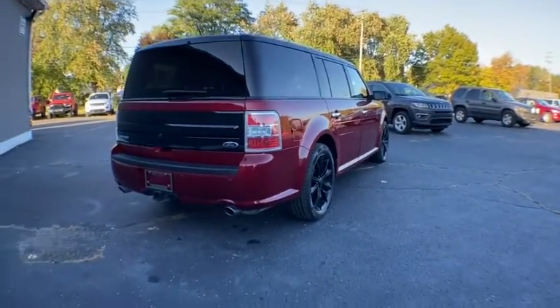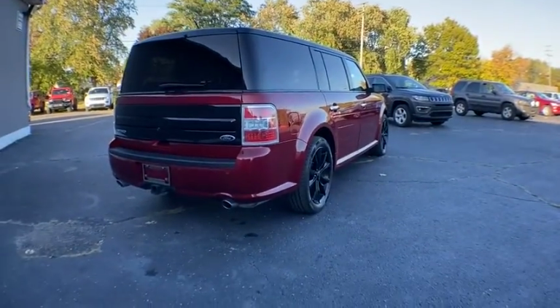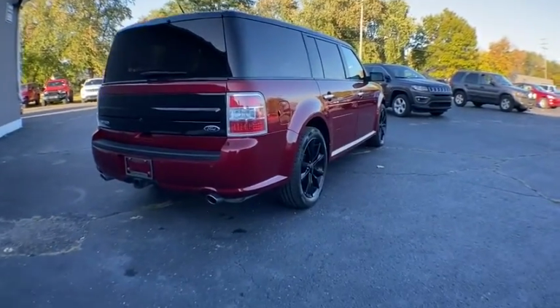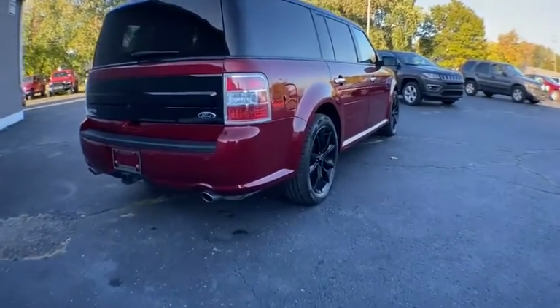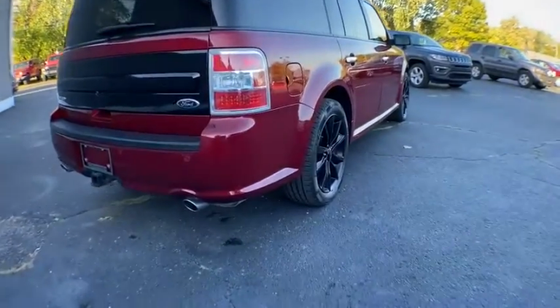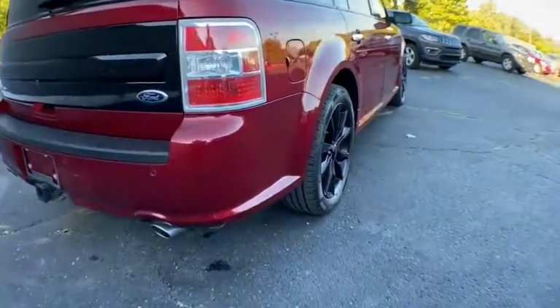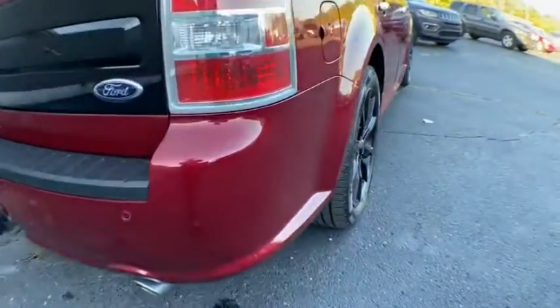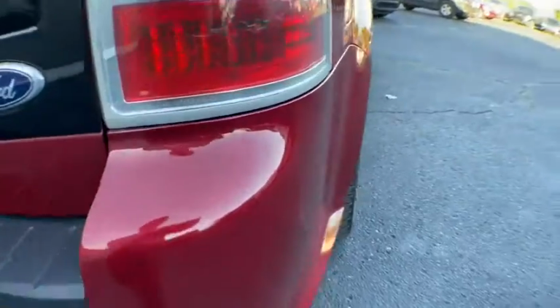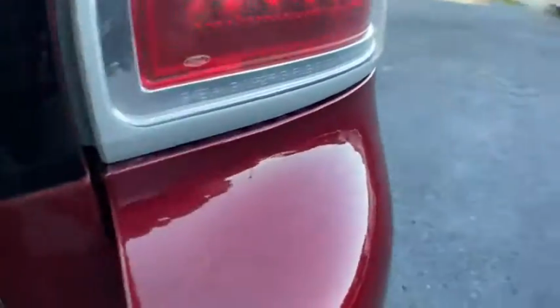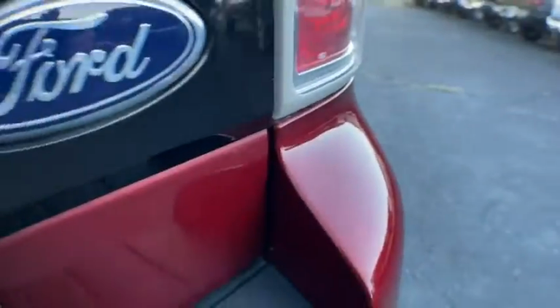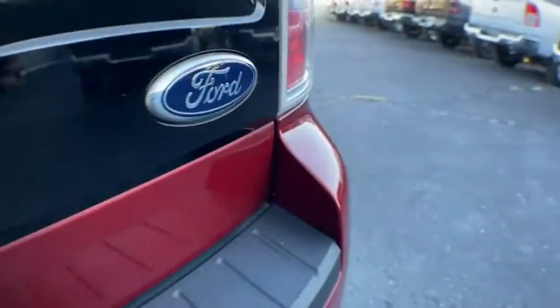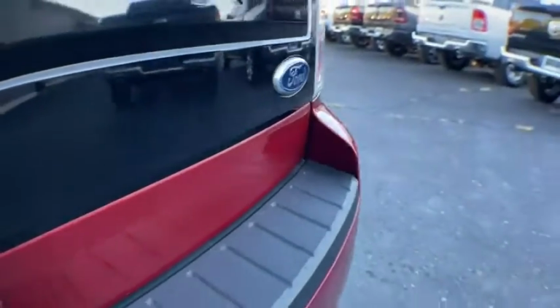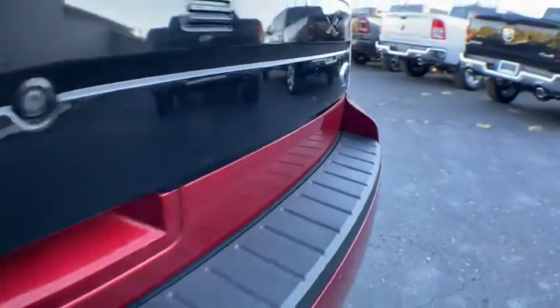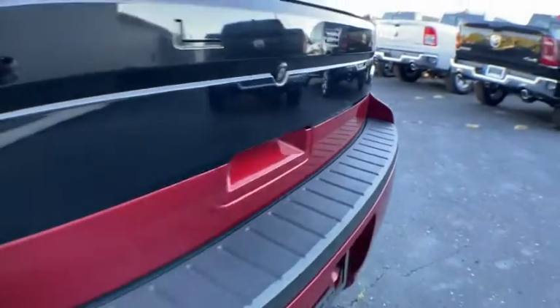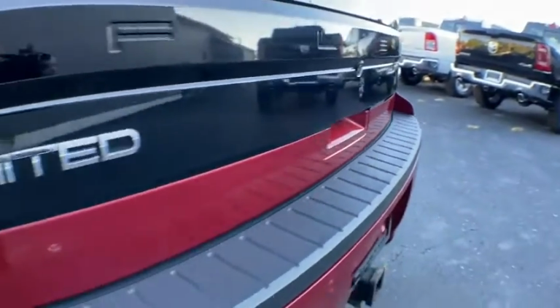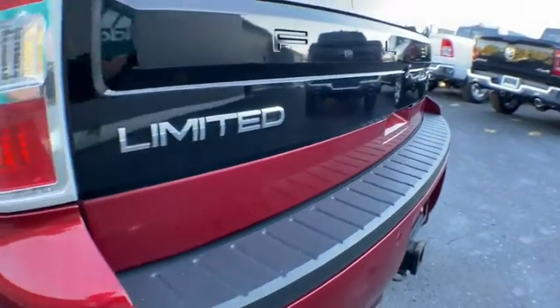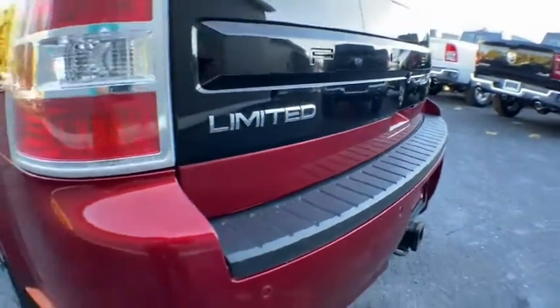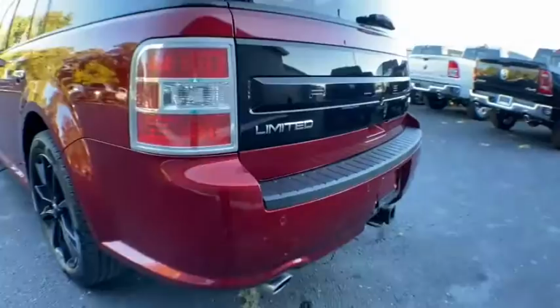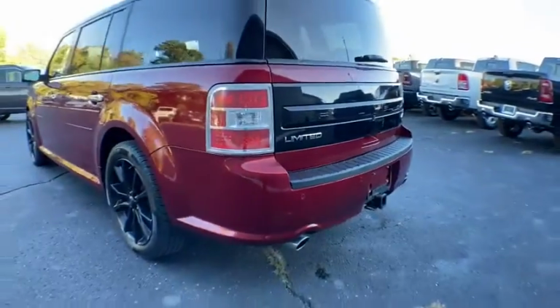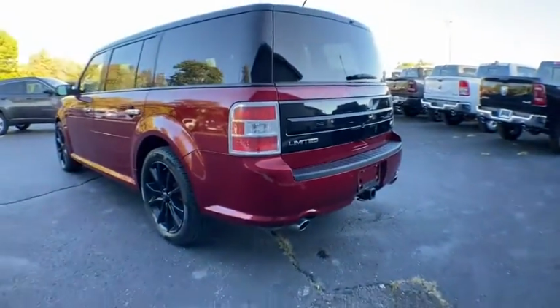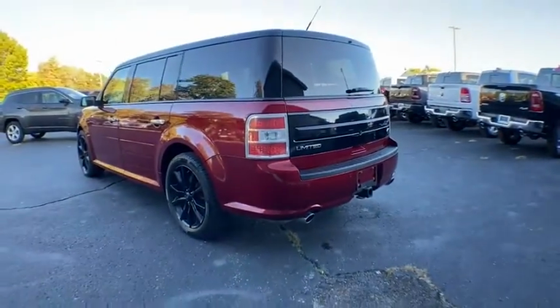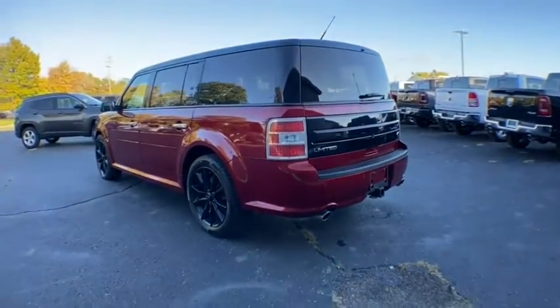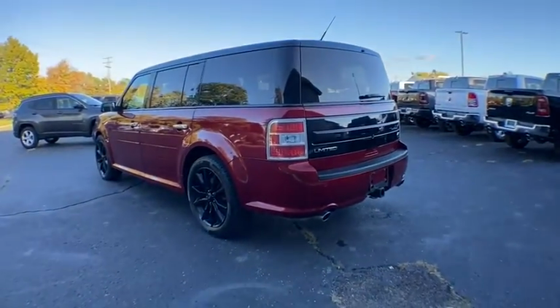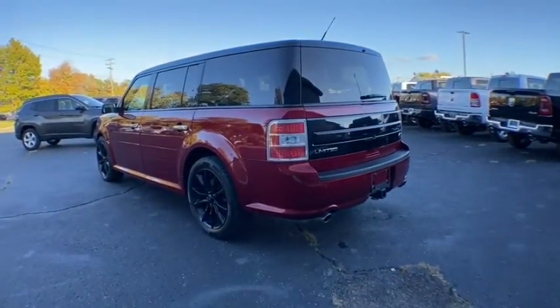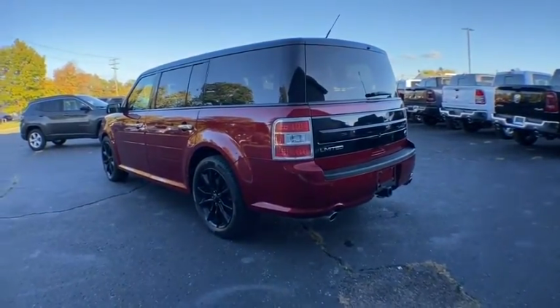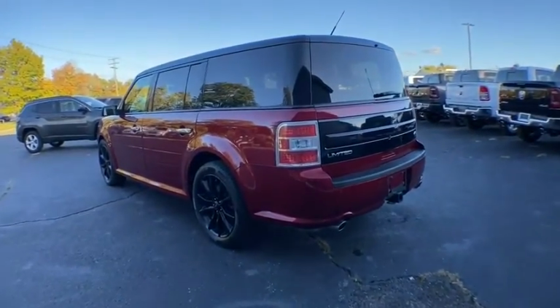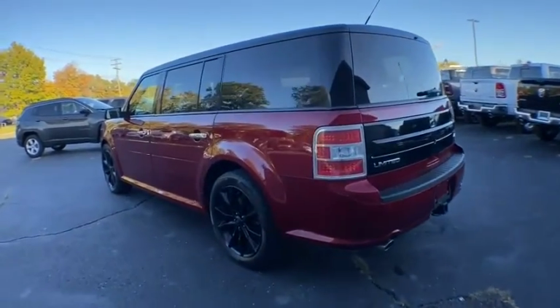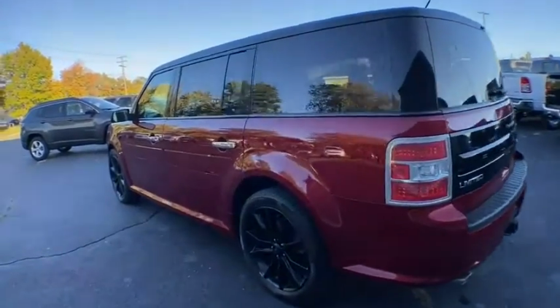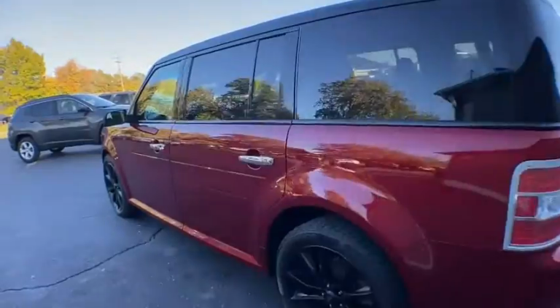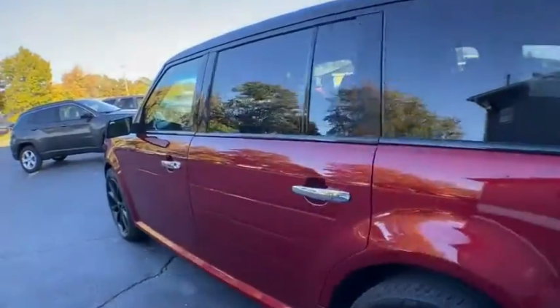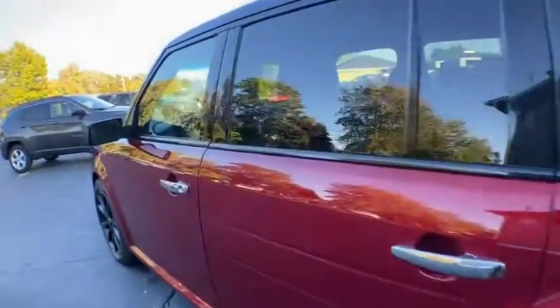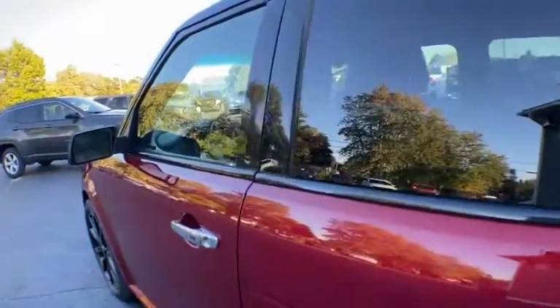Backup camera, navigation system, anti-lock braking system, power passenger seat, keyless entry, power liftgate, steering wheel audio controls, traction control, stability control, remote engine start, leather-wrapped steering wheel, Bluetooth, power steering.